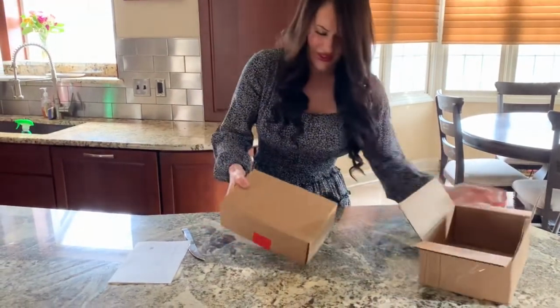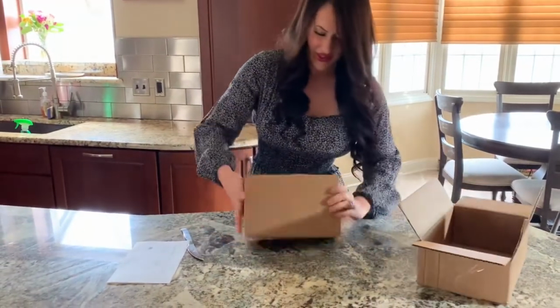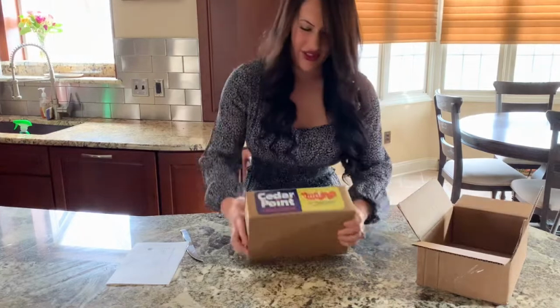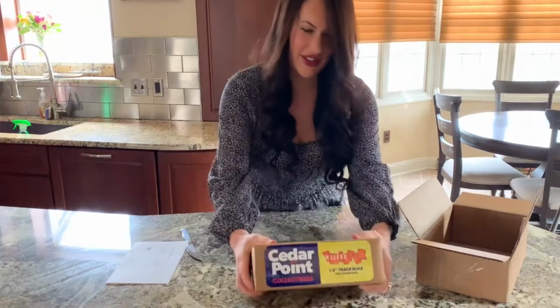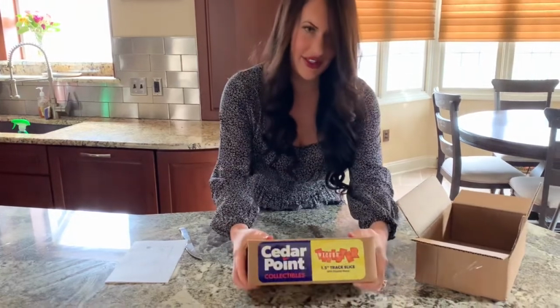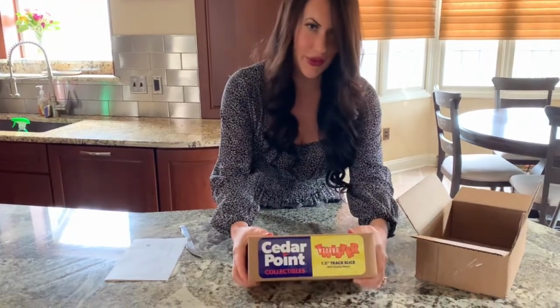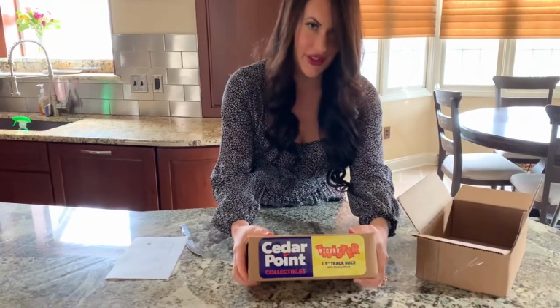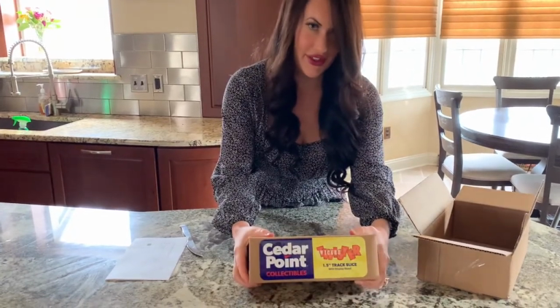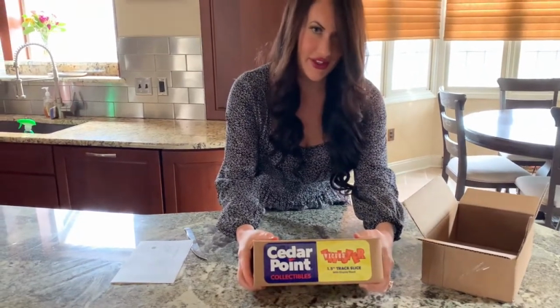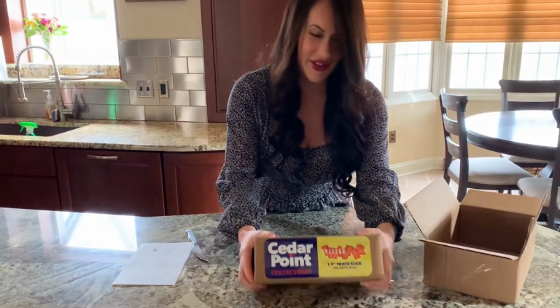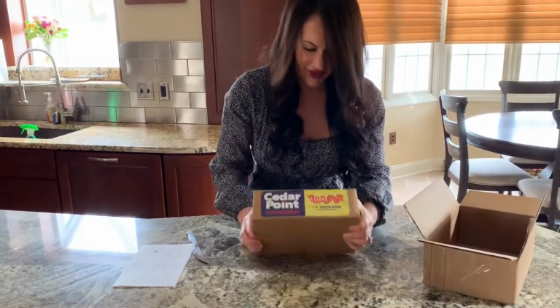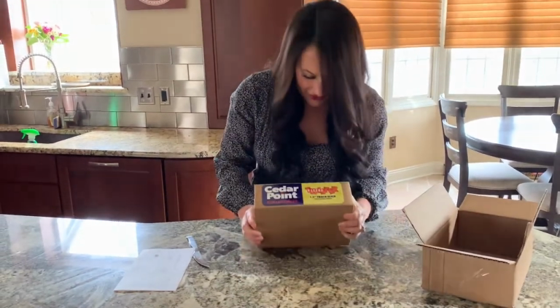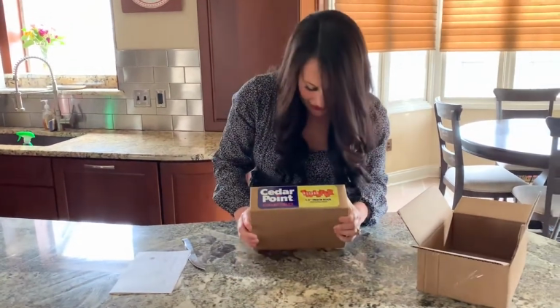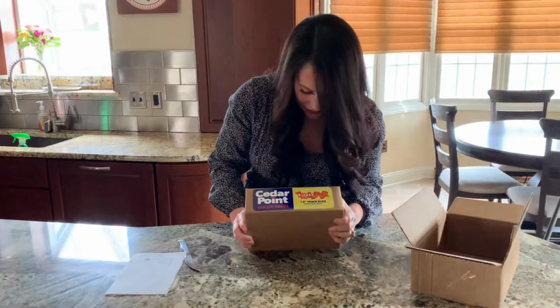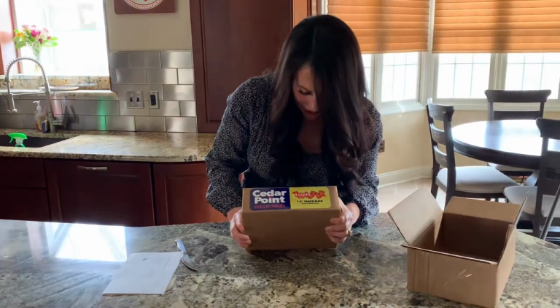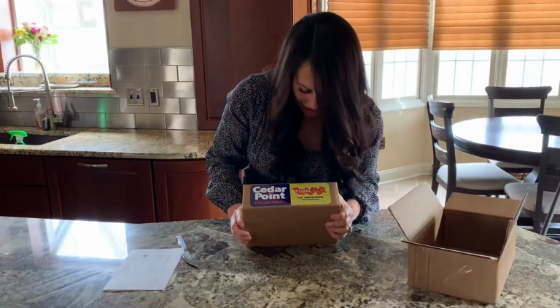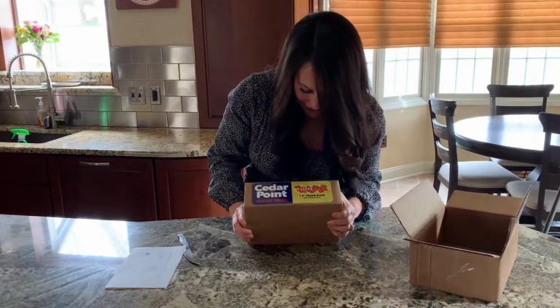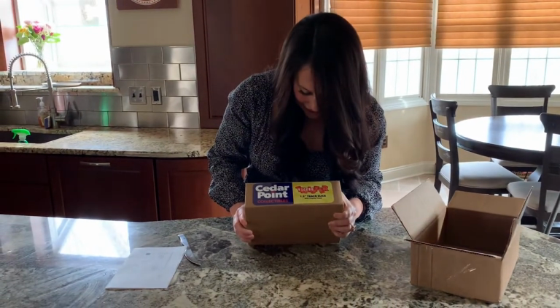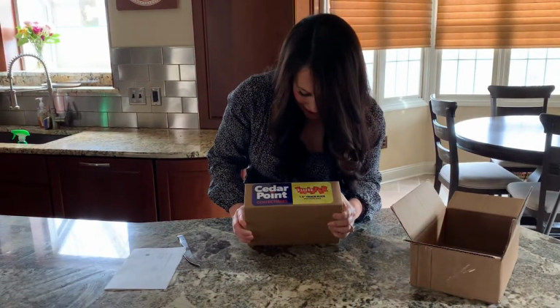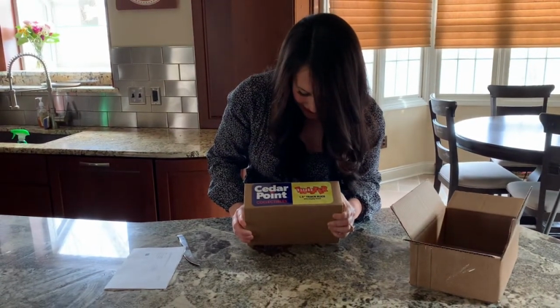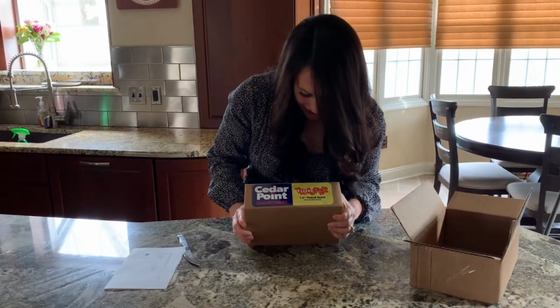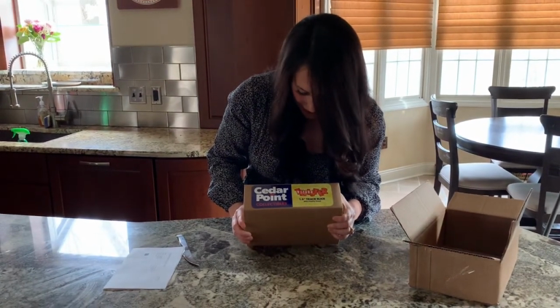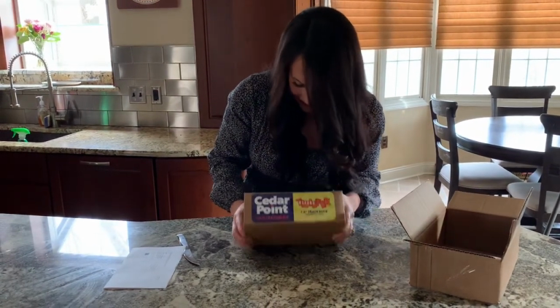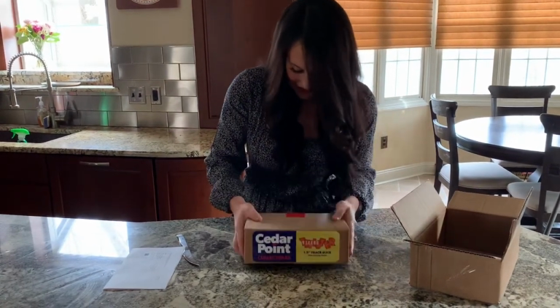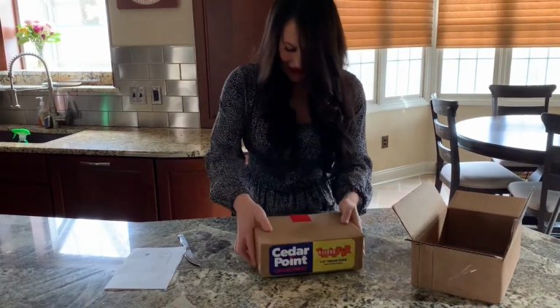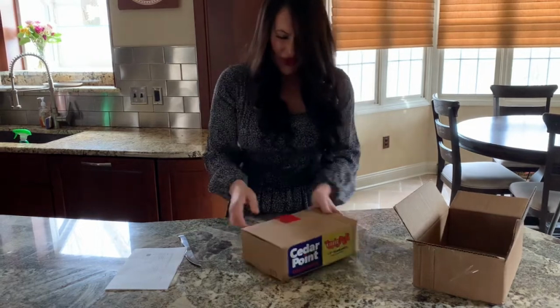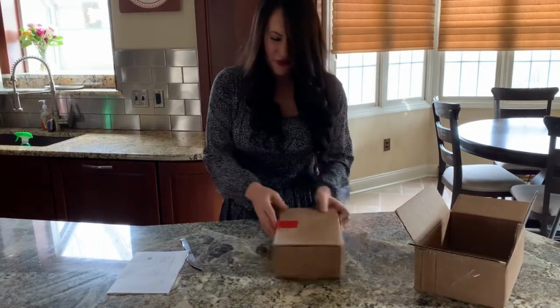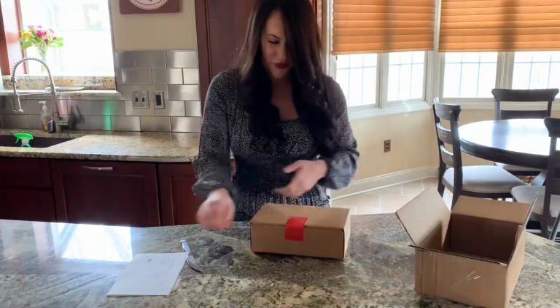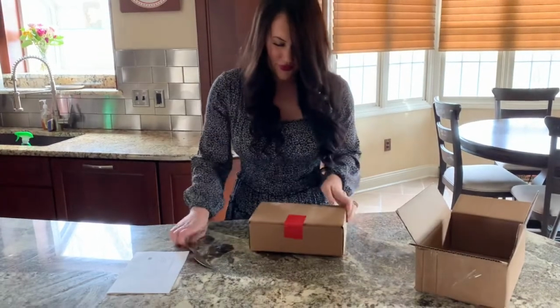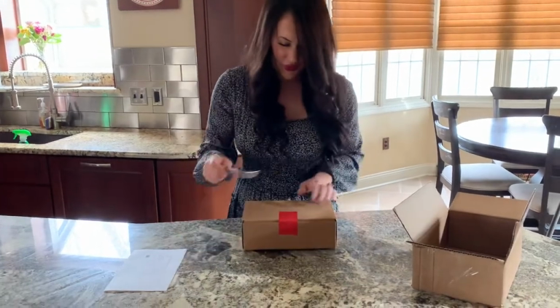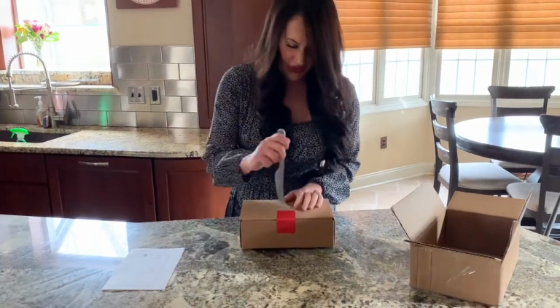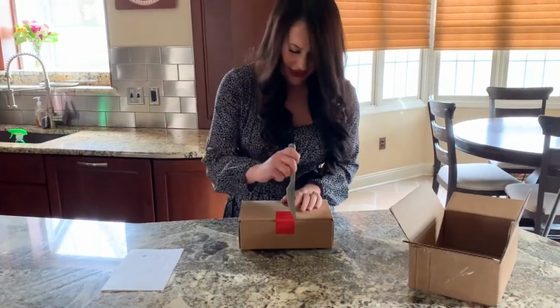It came in this box, with a little receipt. There's another box with Cedar Point on it. You can see it says '1.5 inch track slice with display stand.' And open that up.